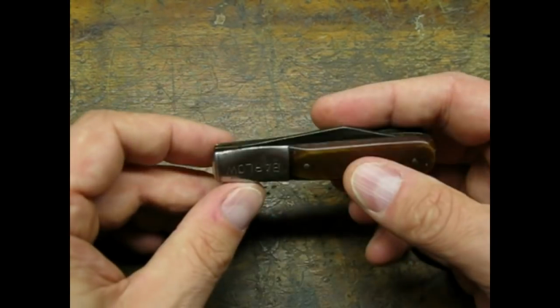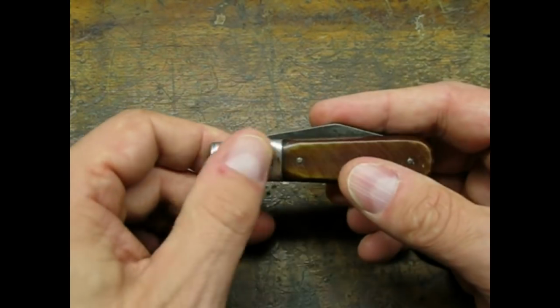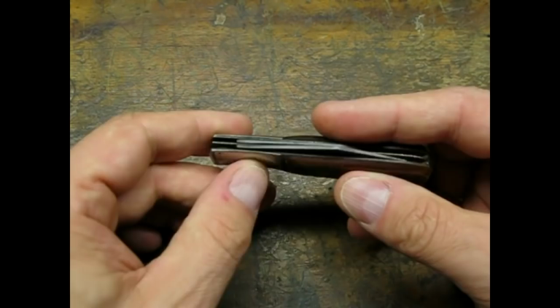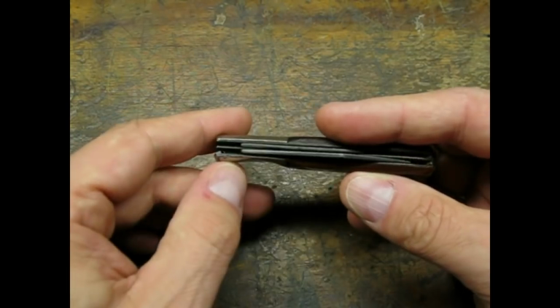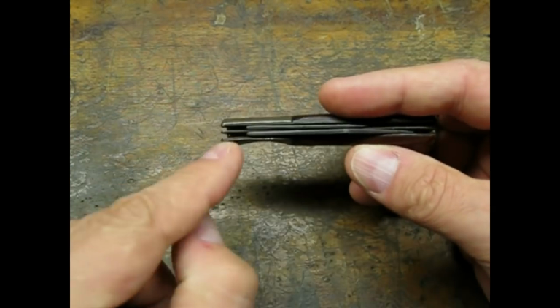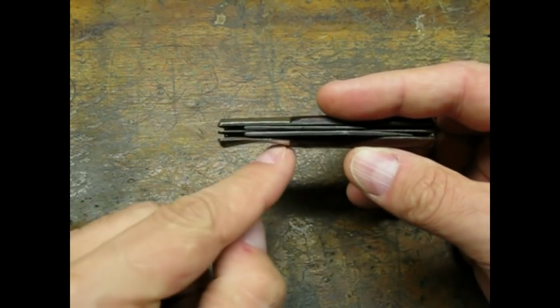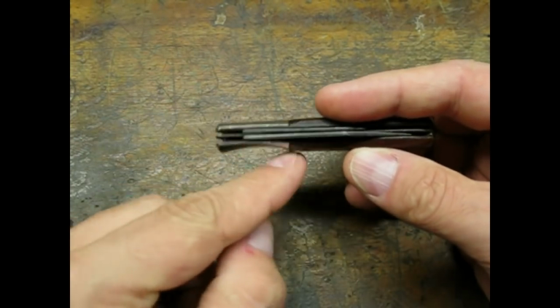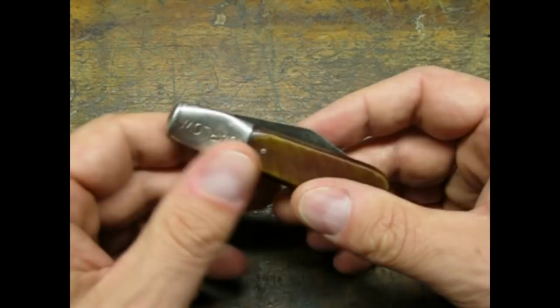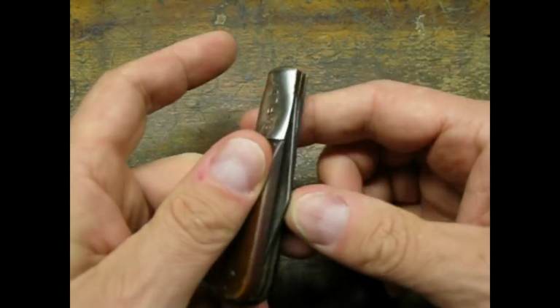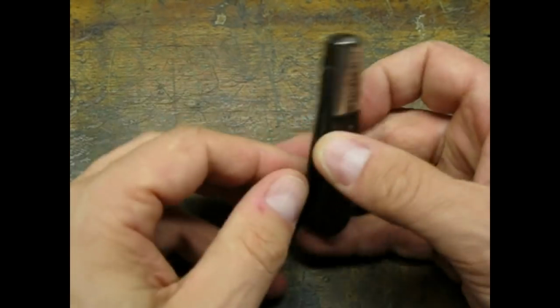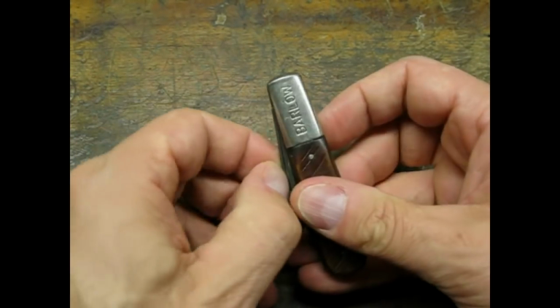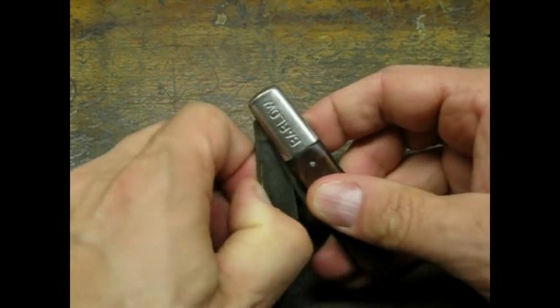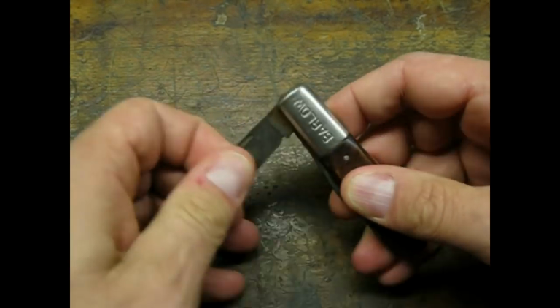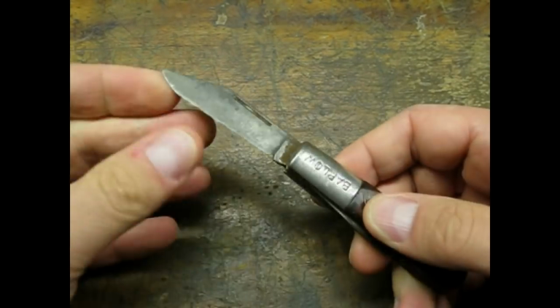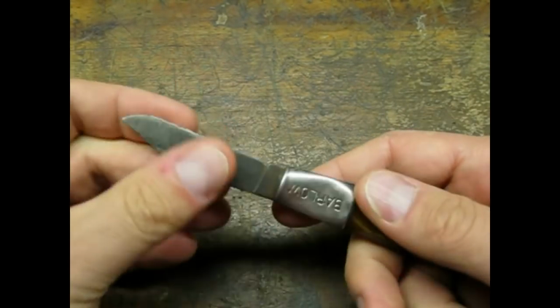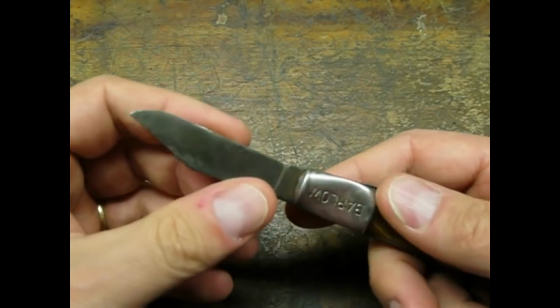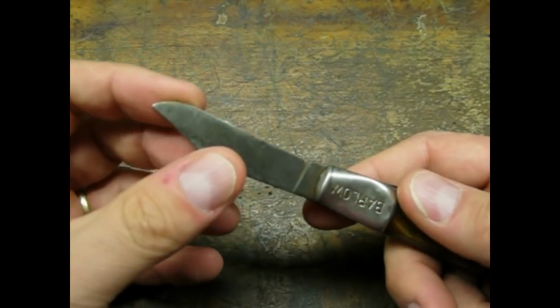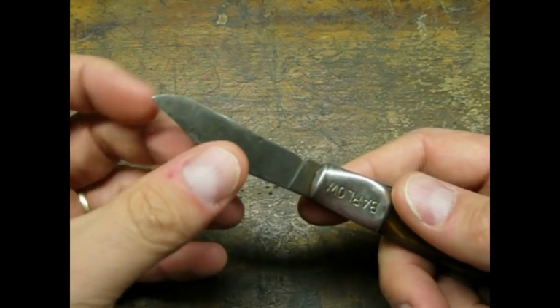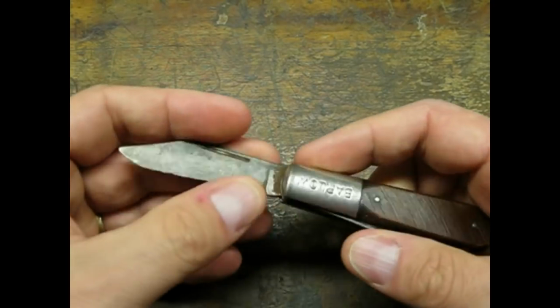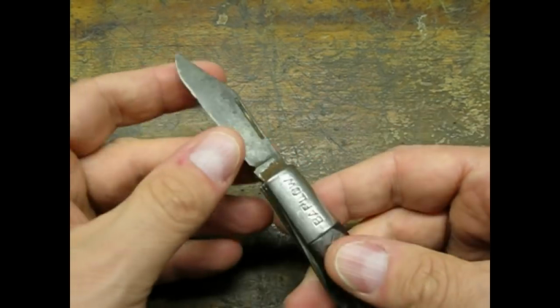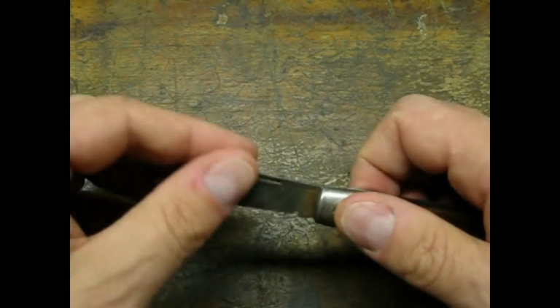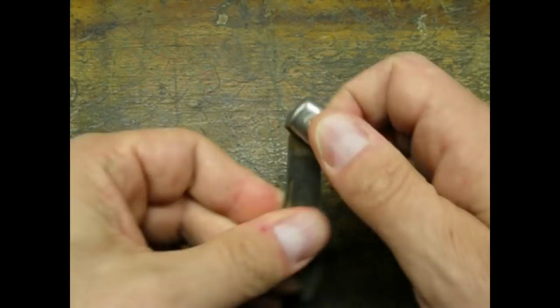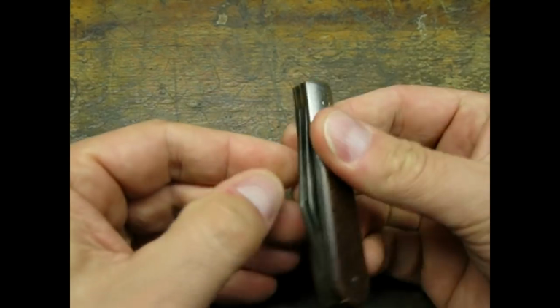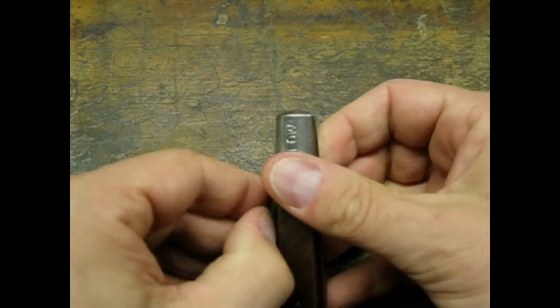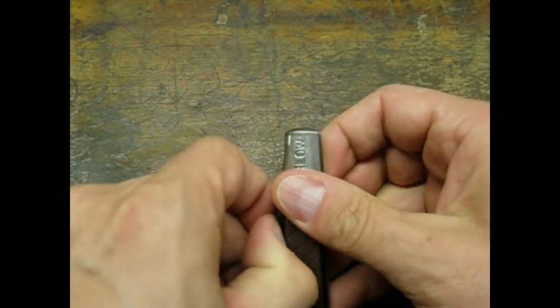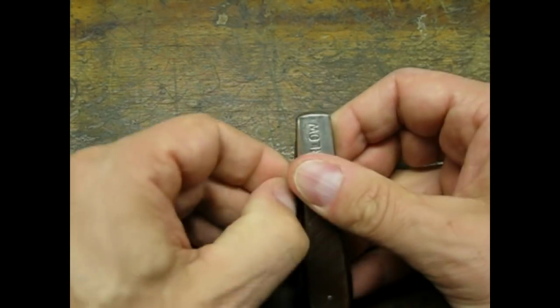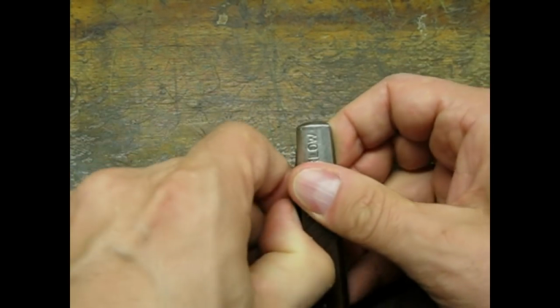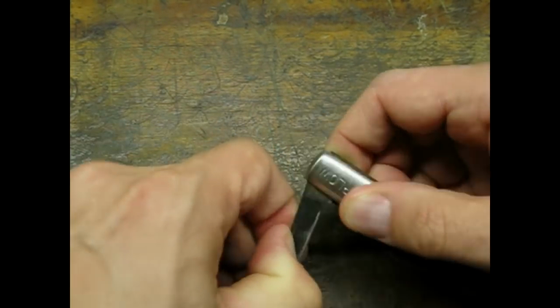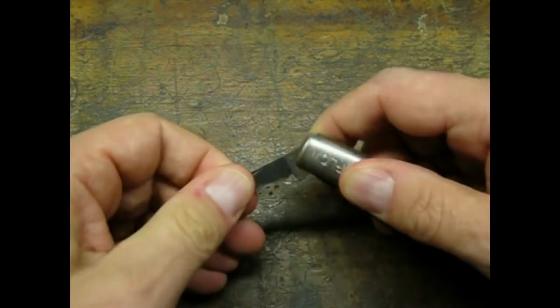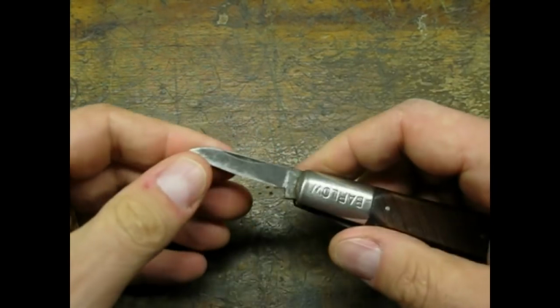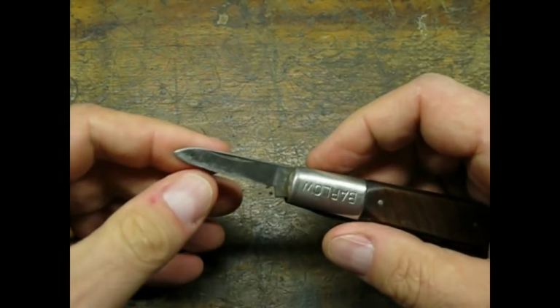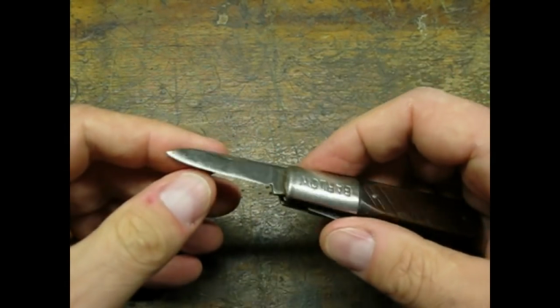This one had a big dent on one side. The main blade had some chips. The small blade had been slightly reshaped. Both blades still snapped open and closed with little play.